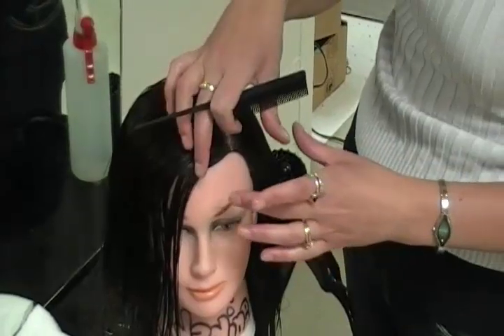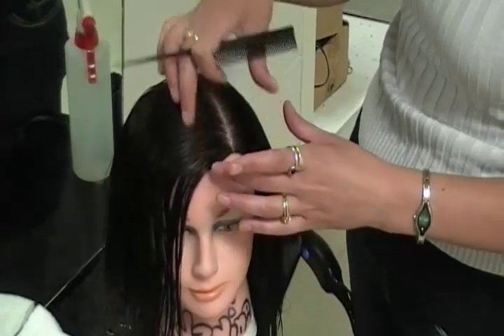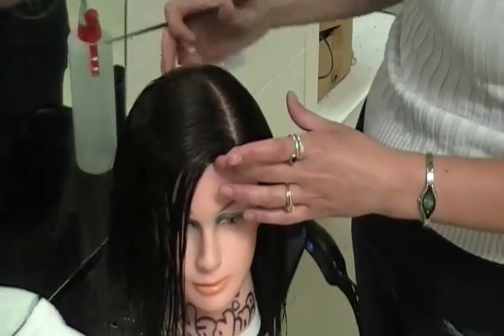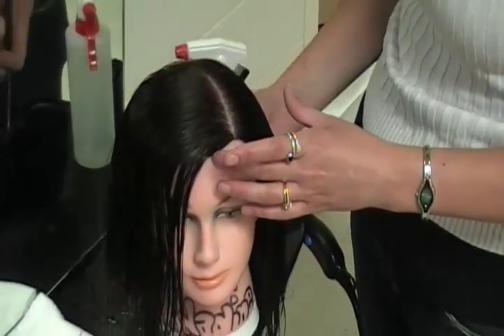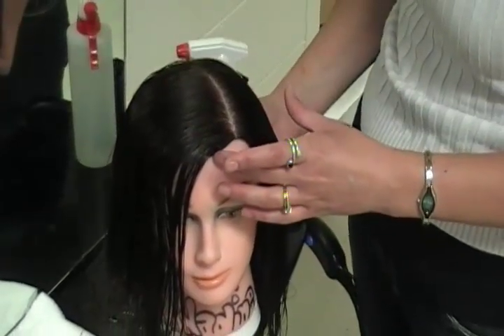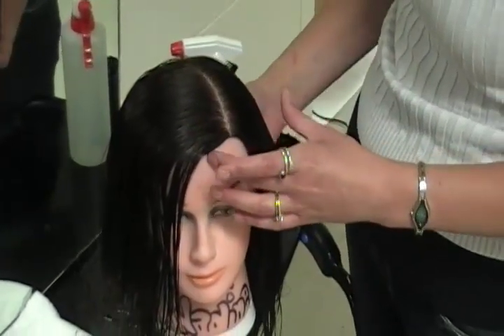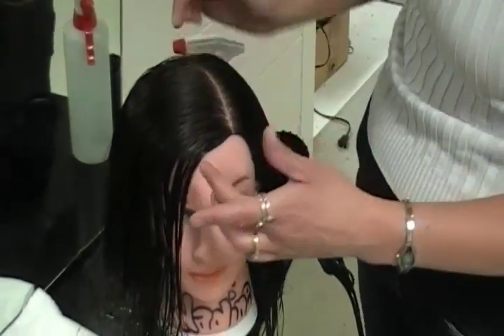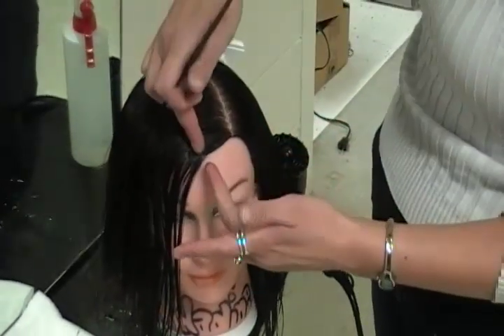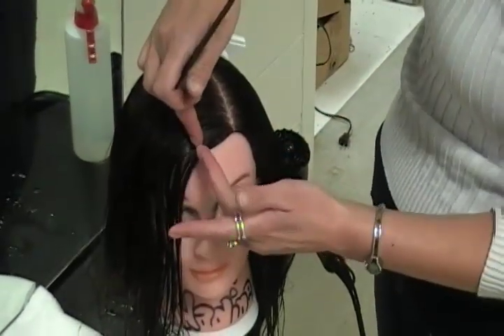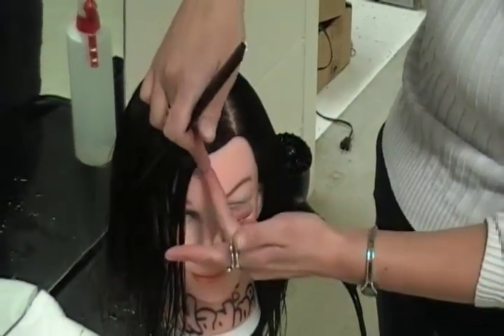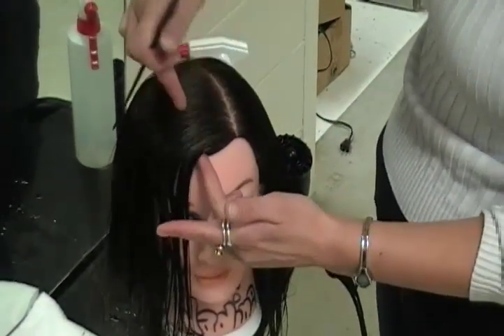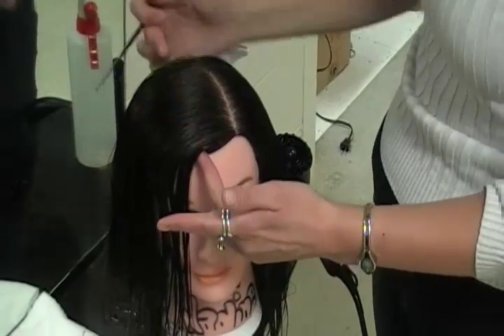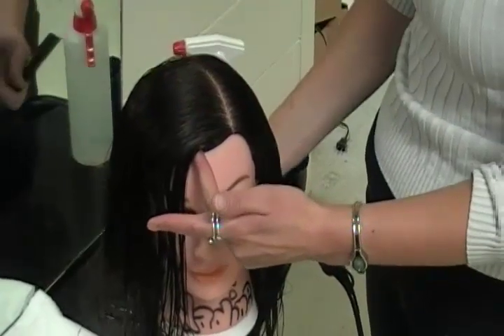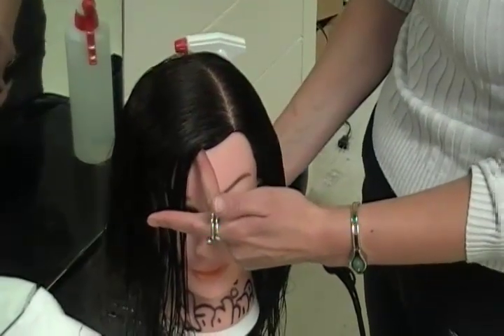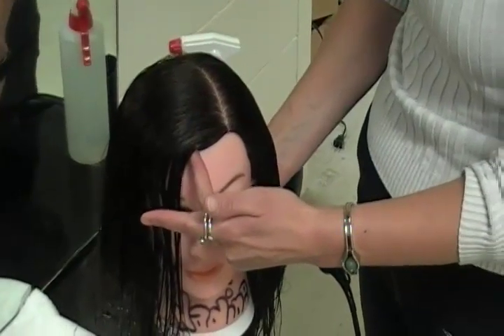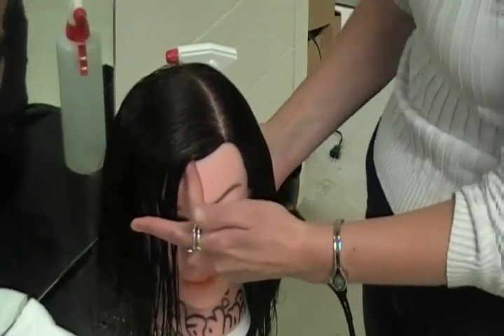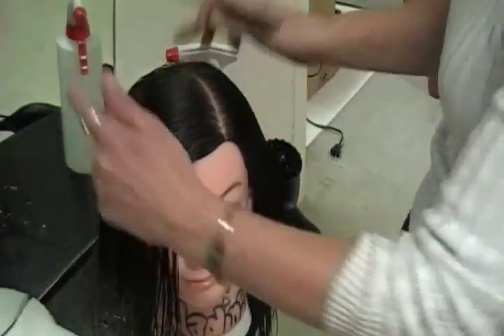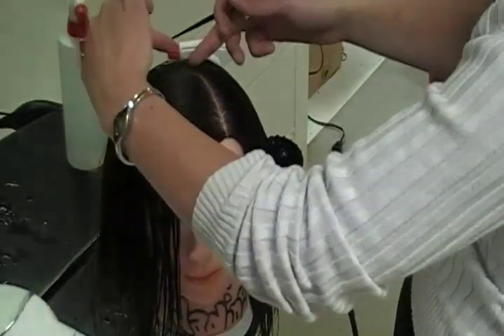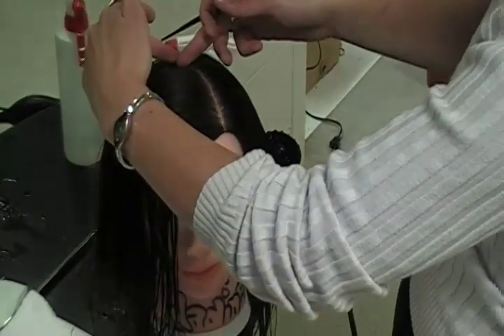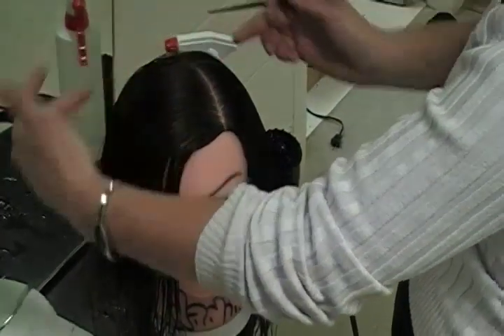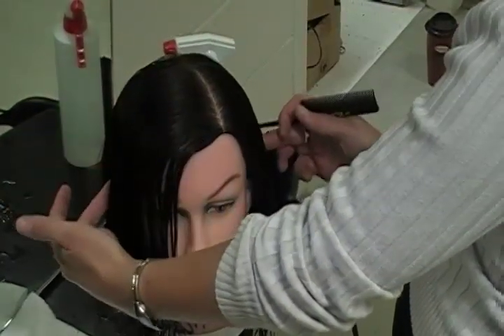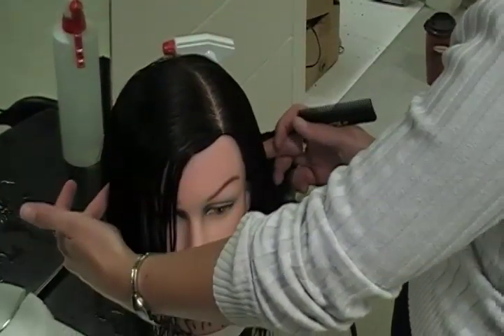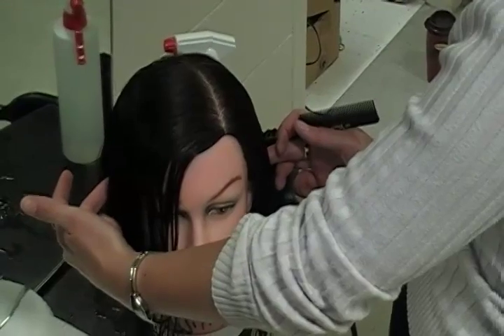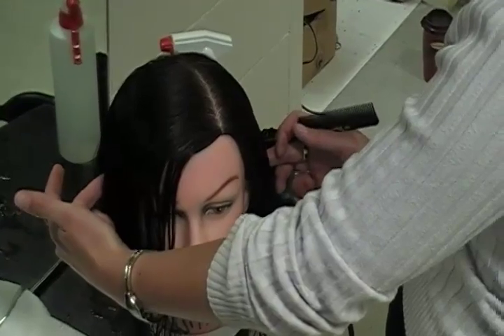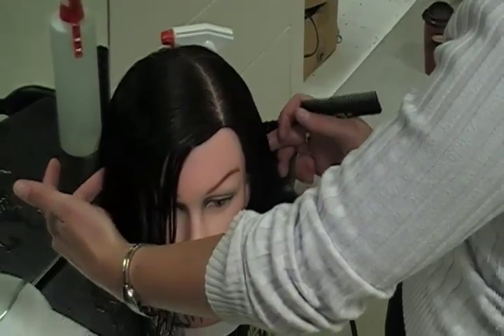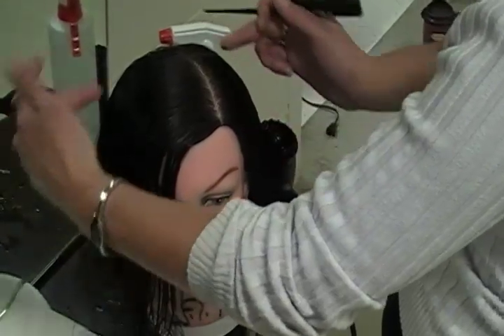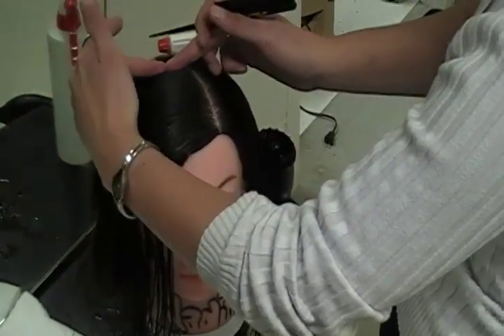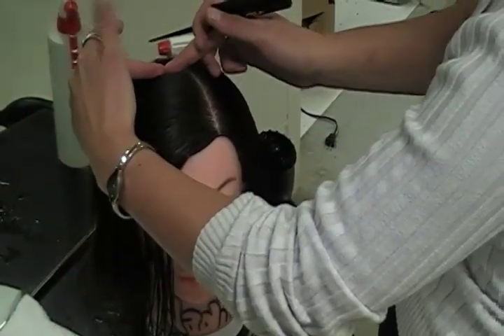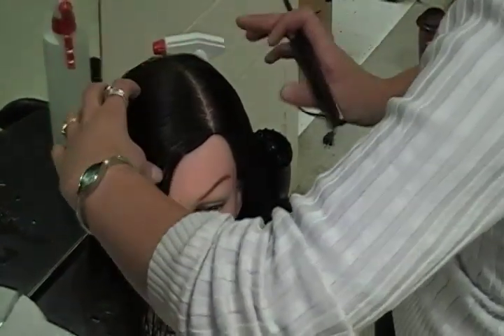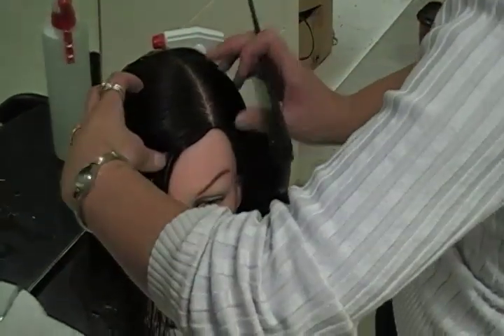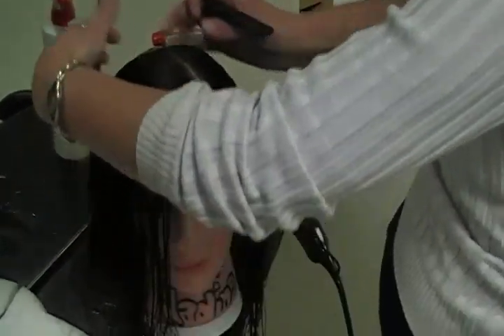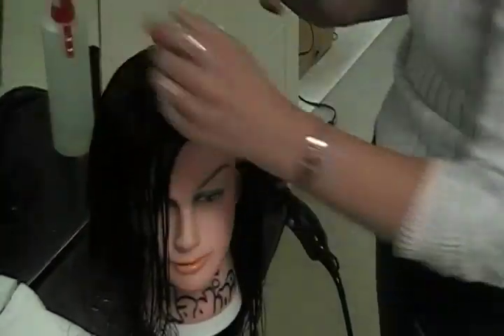Section the hair into four sections: straight down the middle, a straight line right from the front to the back, and then a straight line coming up from both sides of the ear — straight up from the back of the ear — so that you've got four sections of the hair.